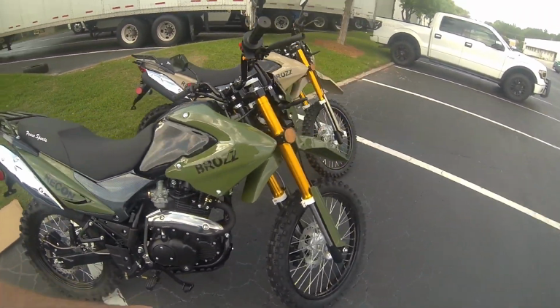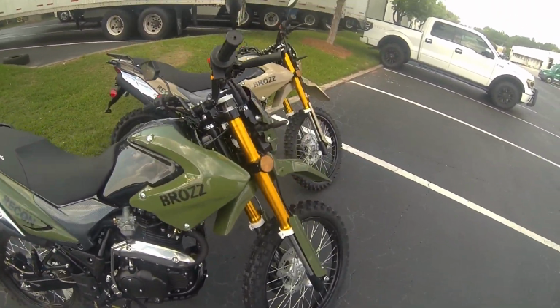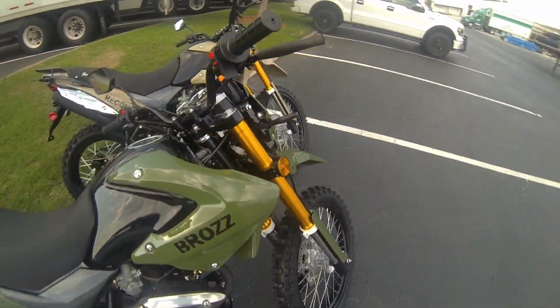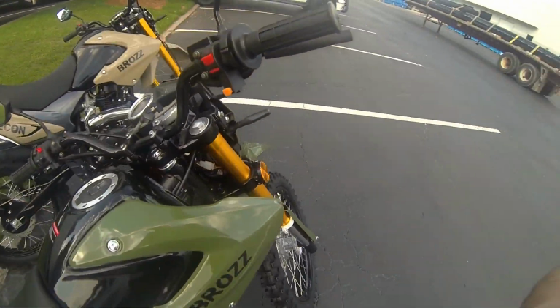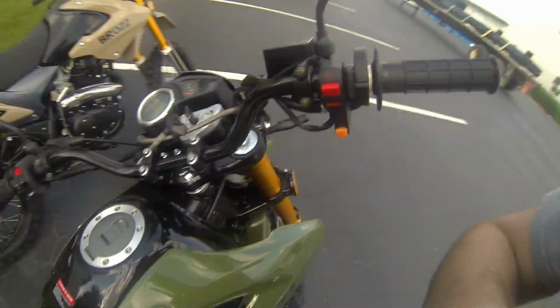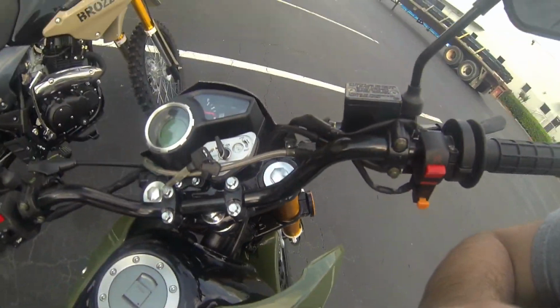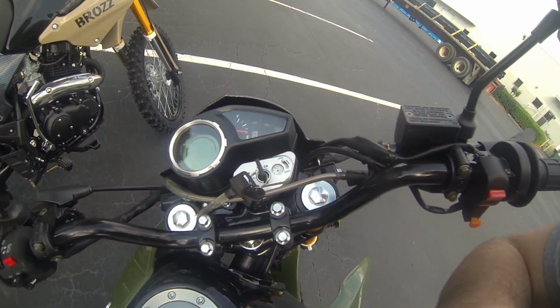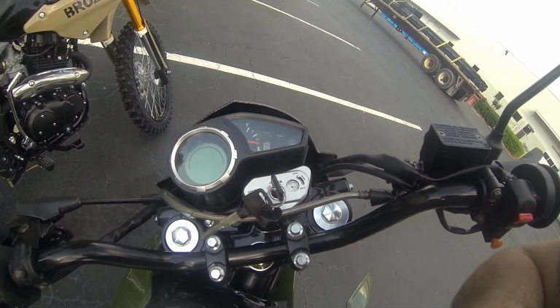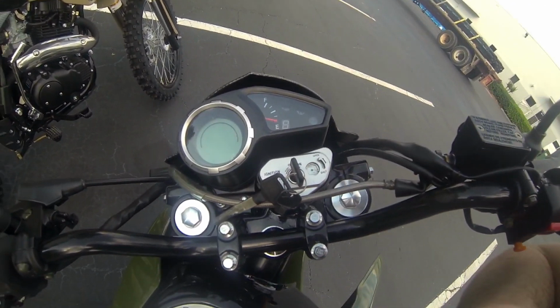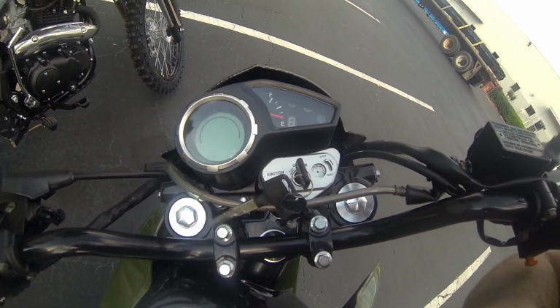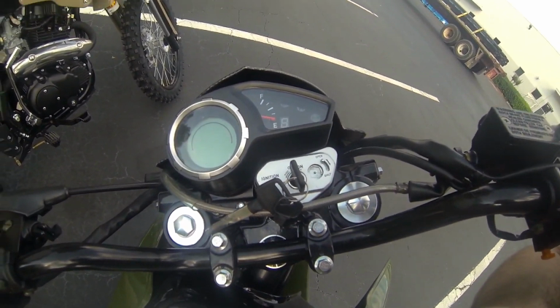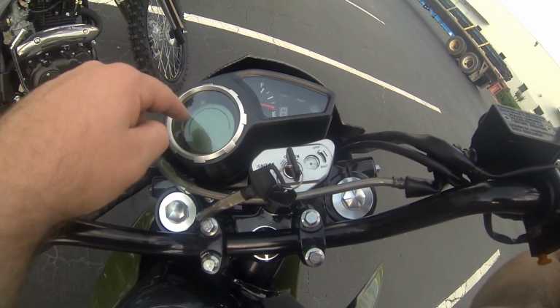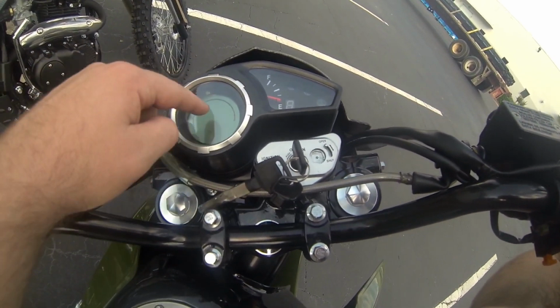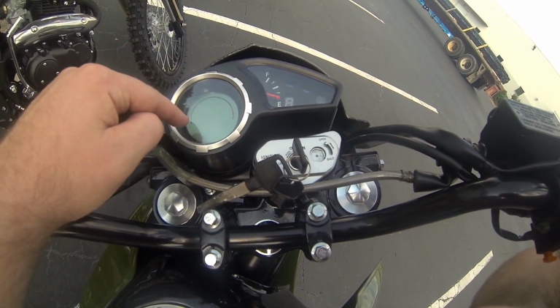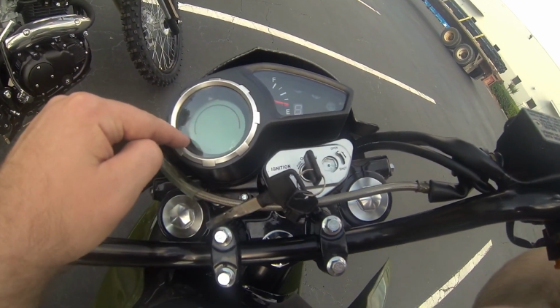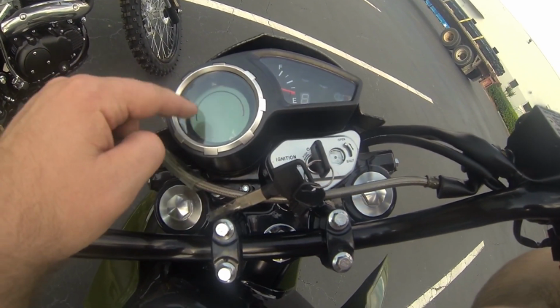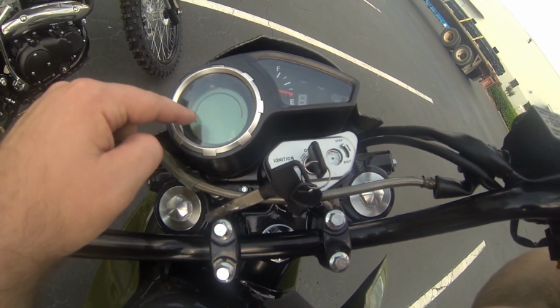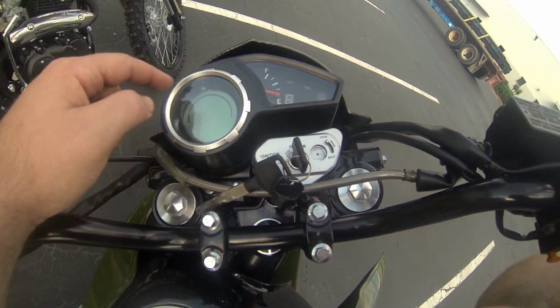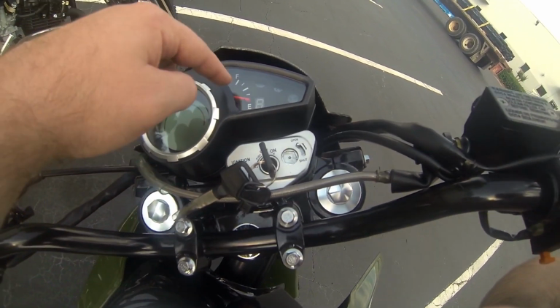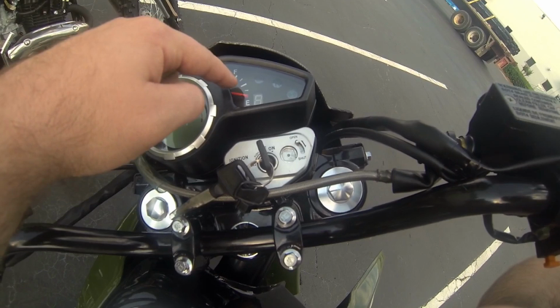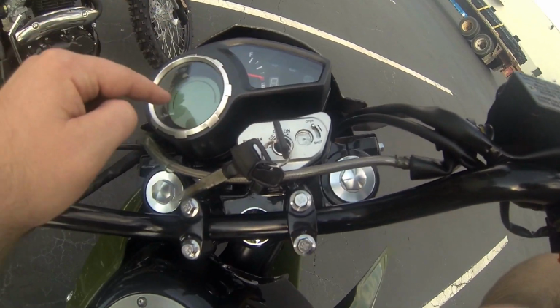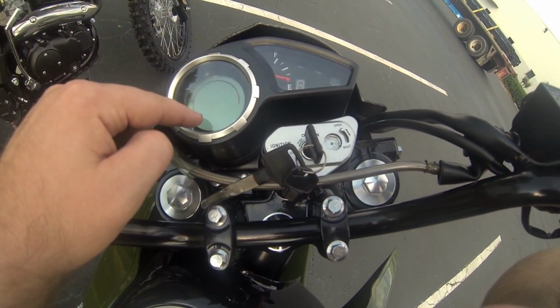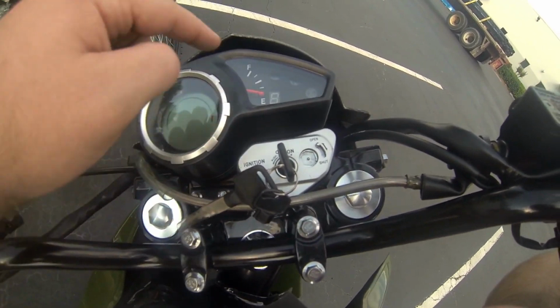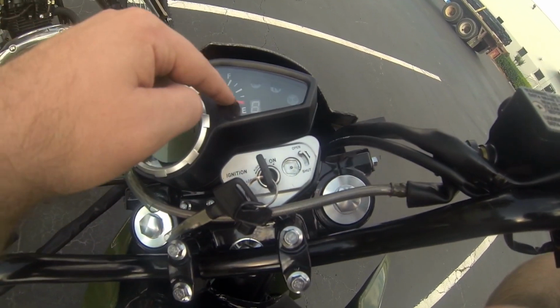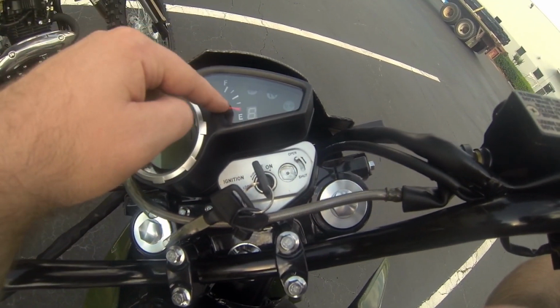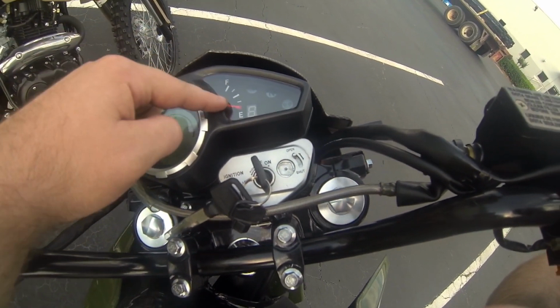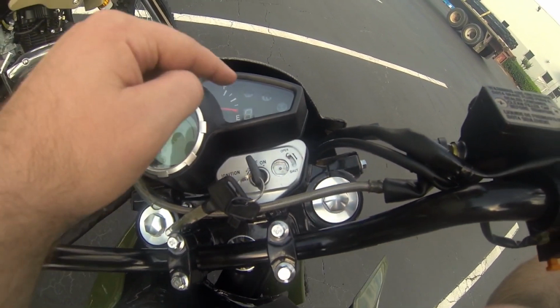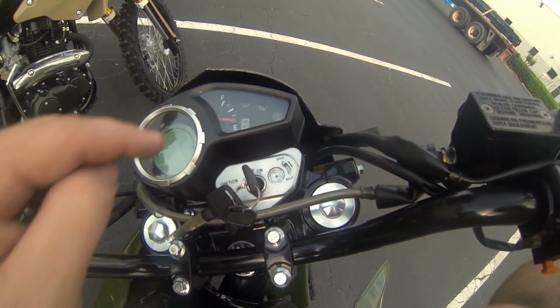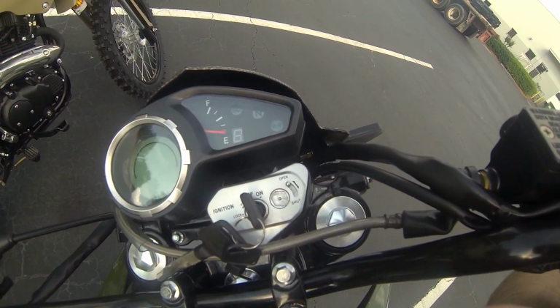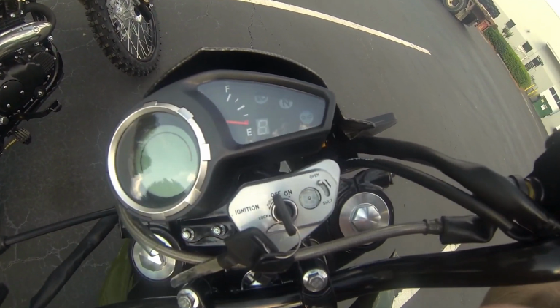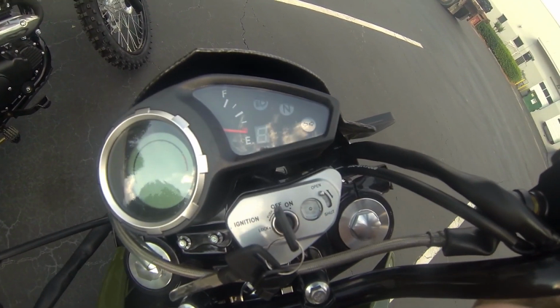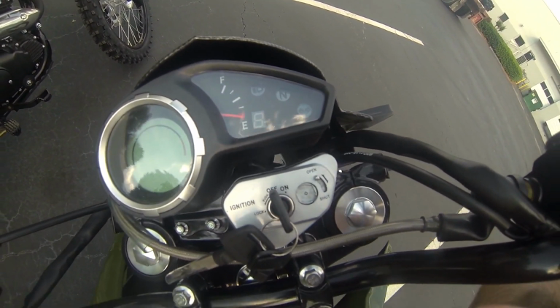Dash-wise, I don't have a battery in one of these, but this is your speedo and your tach — they are digital — along with your odometer, gas gauge, and gear indicator on the other side.